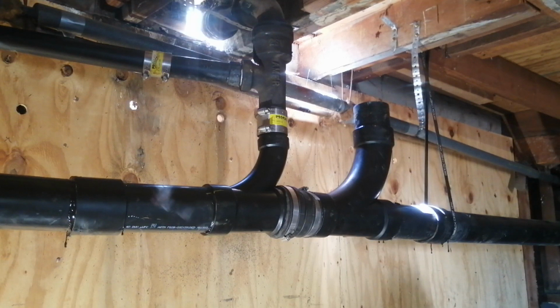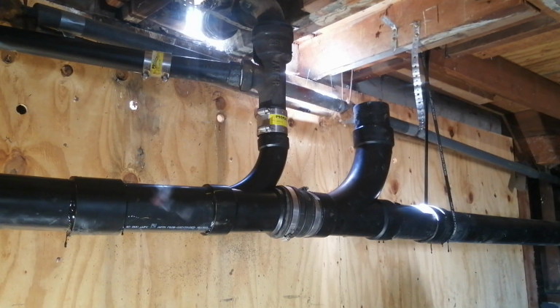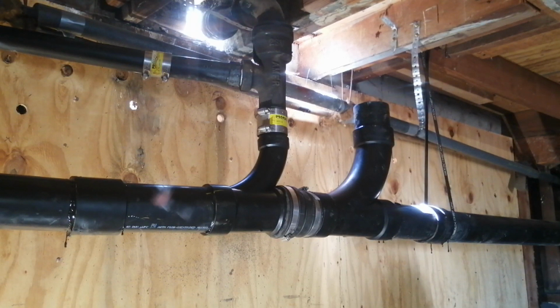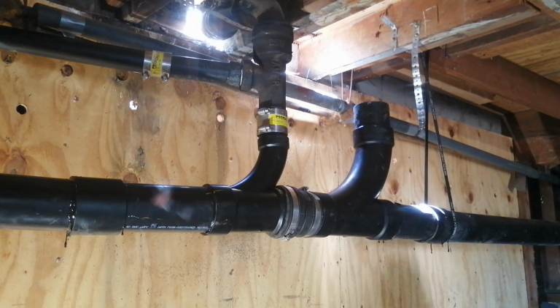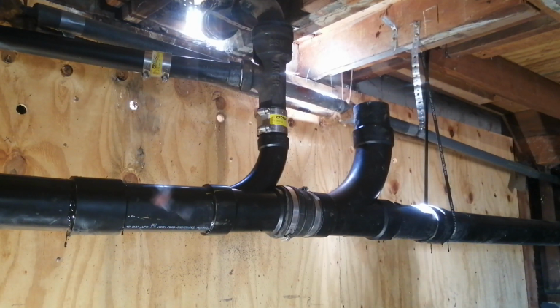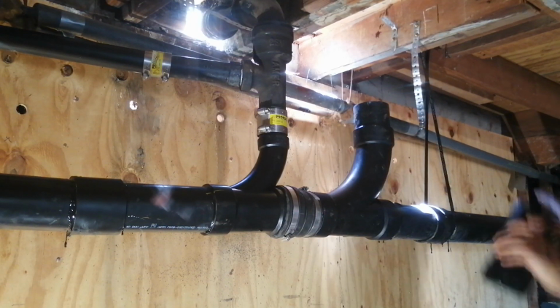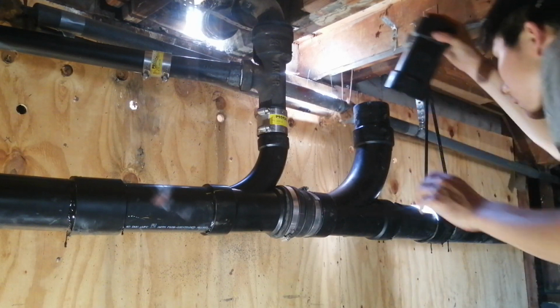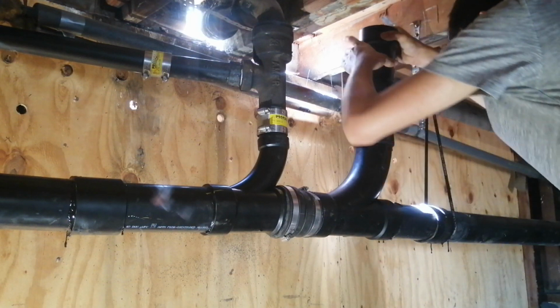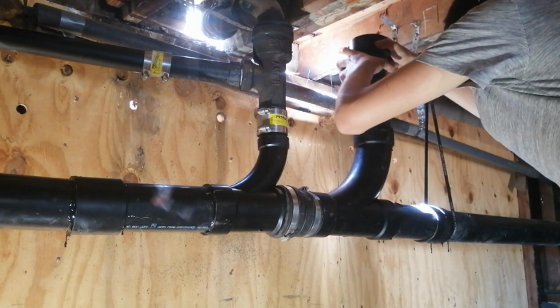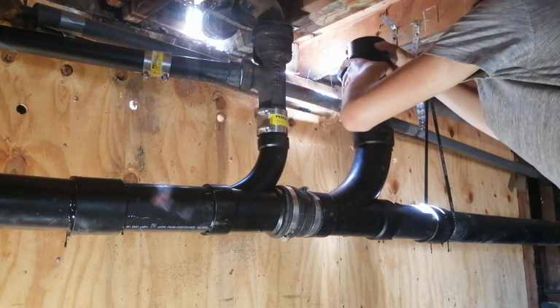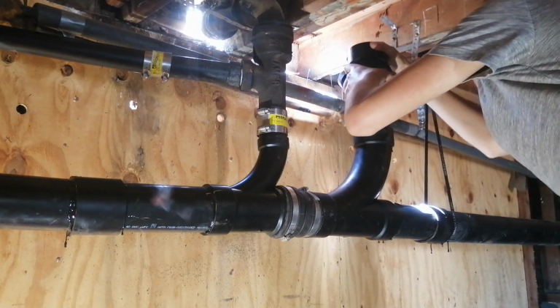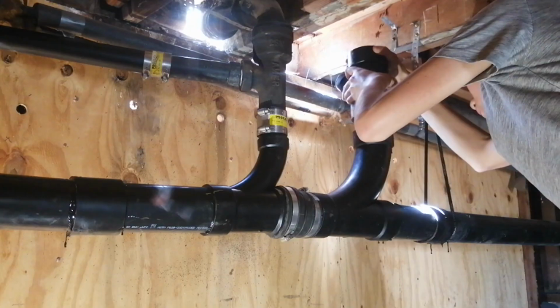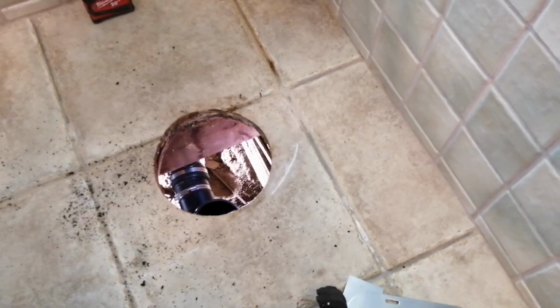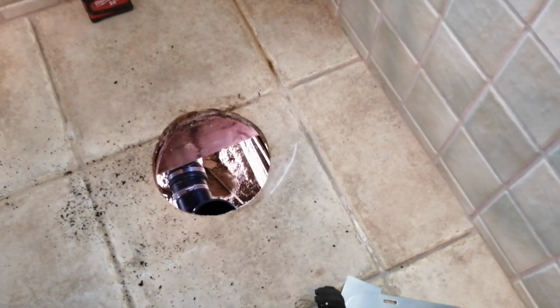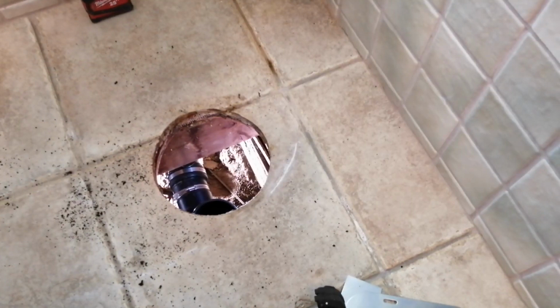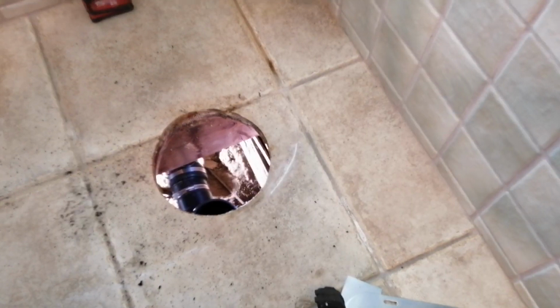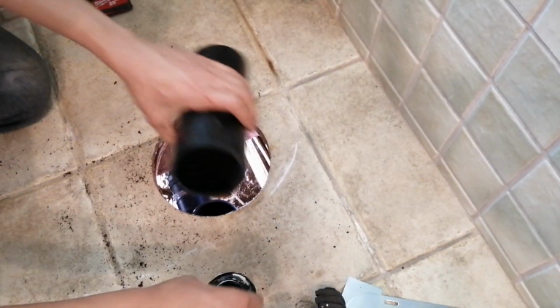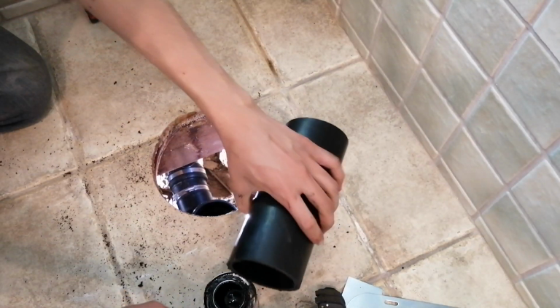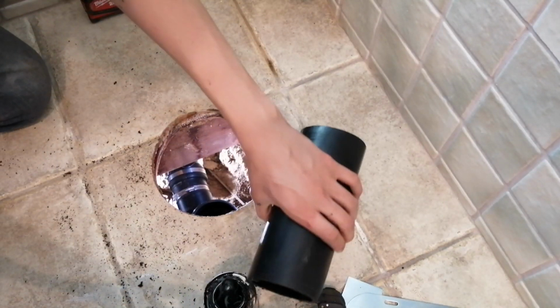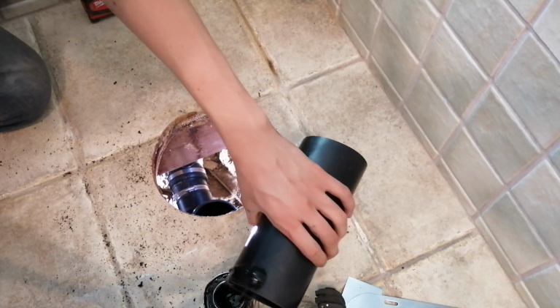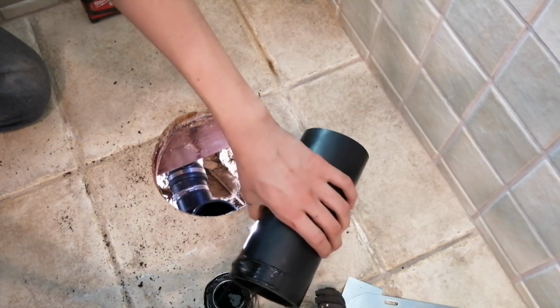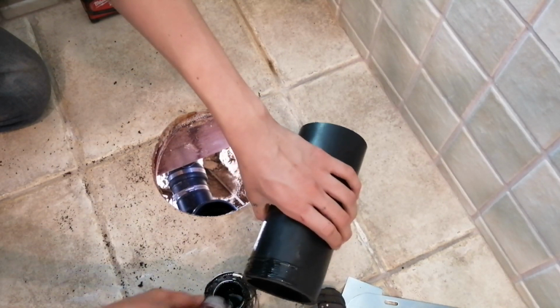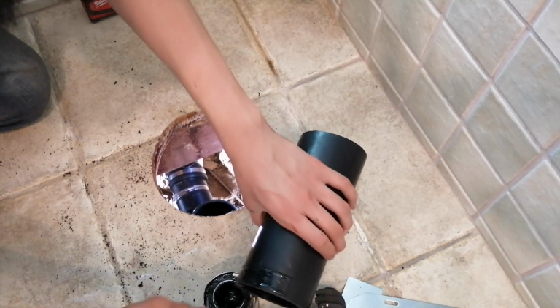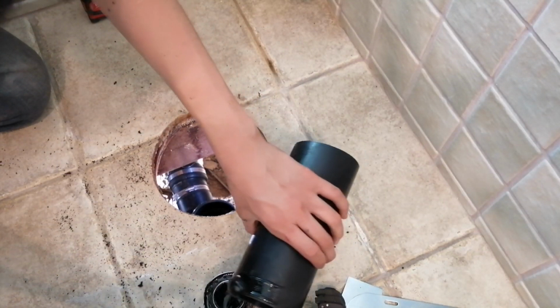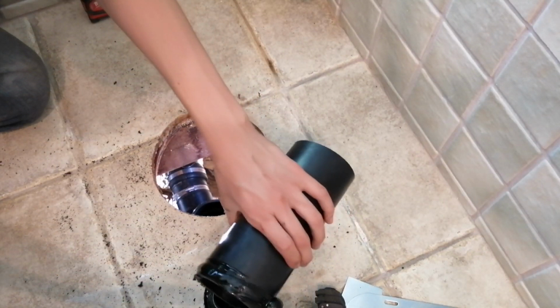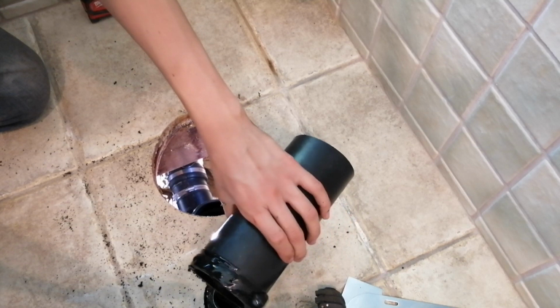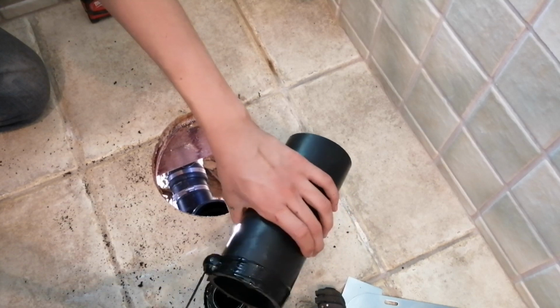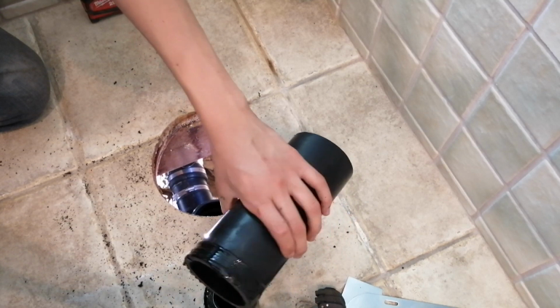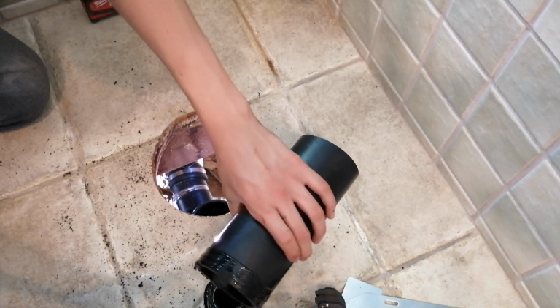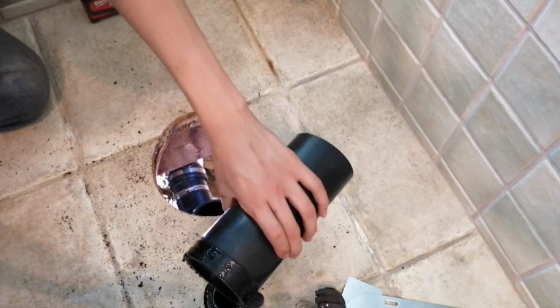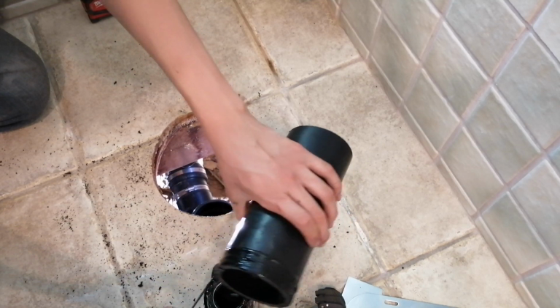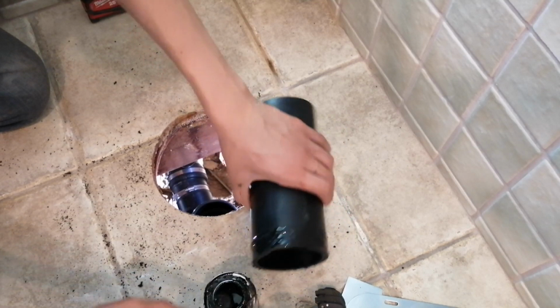Every fixture must be vented, including toilets. Unfortunately I couldn't get video of connecting the vent stack in the wall because it was in such a tight space. However, now it's time to install the new toilet flange.